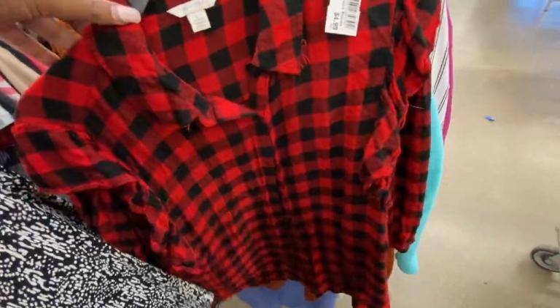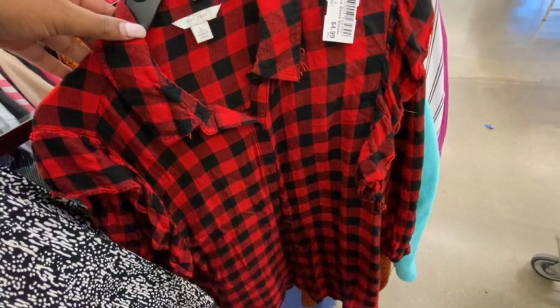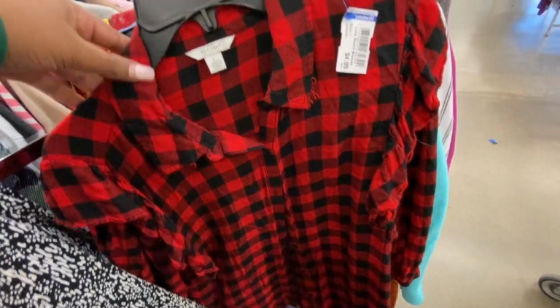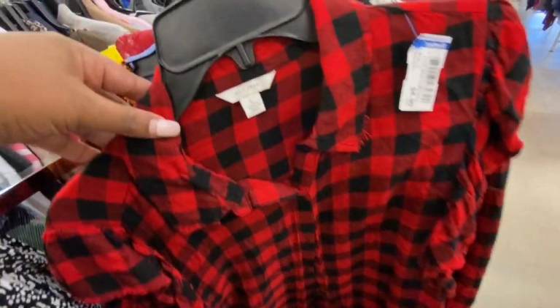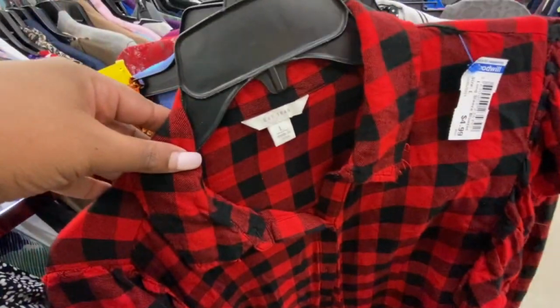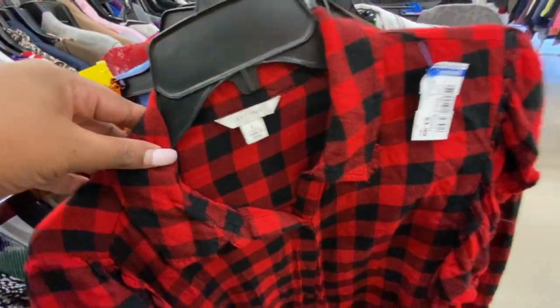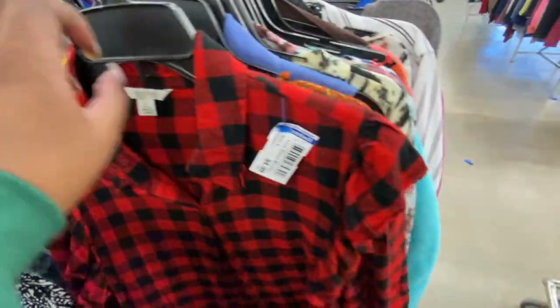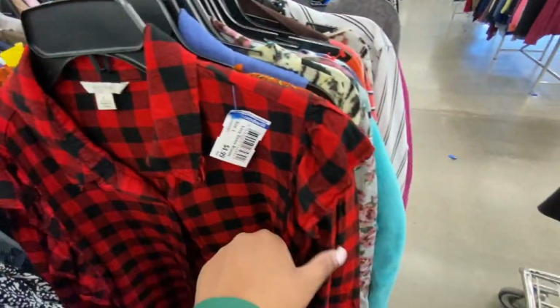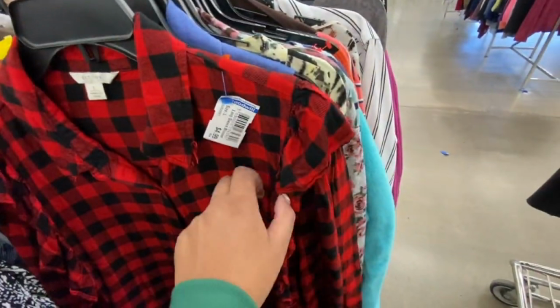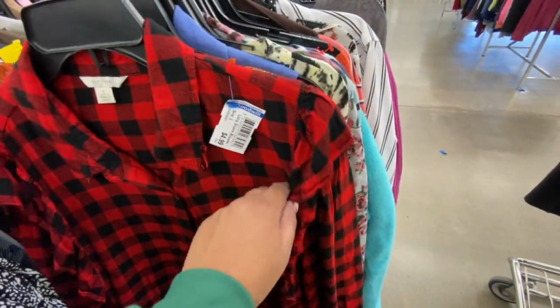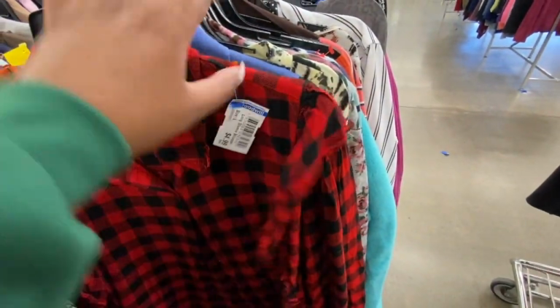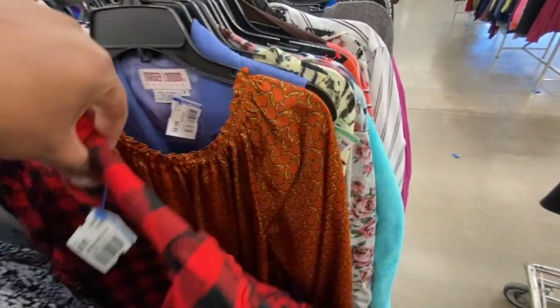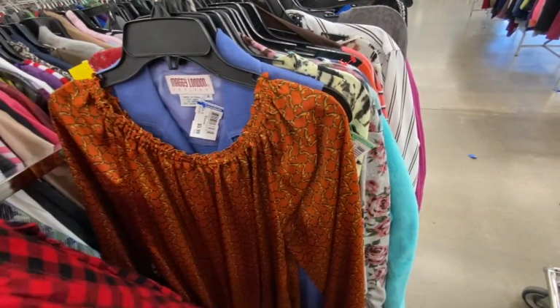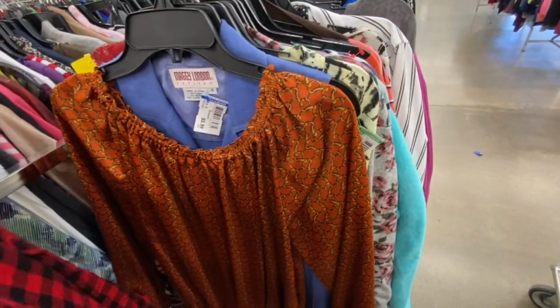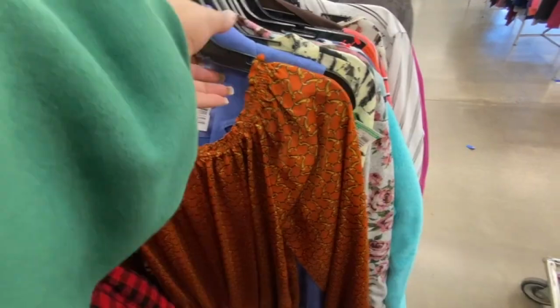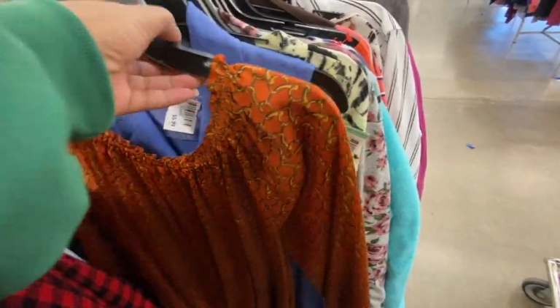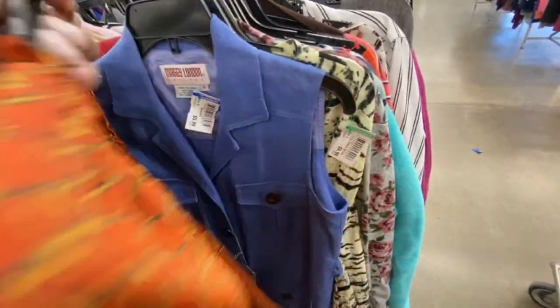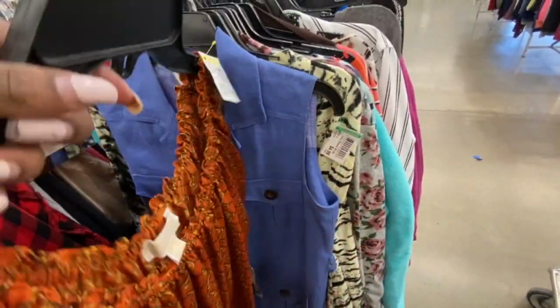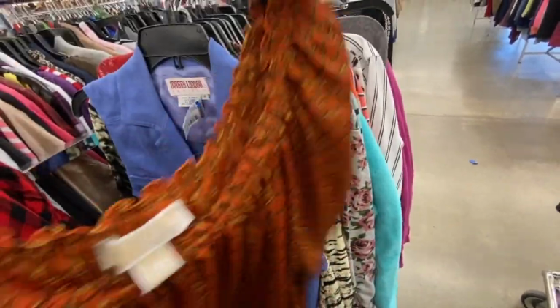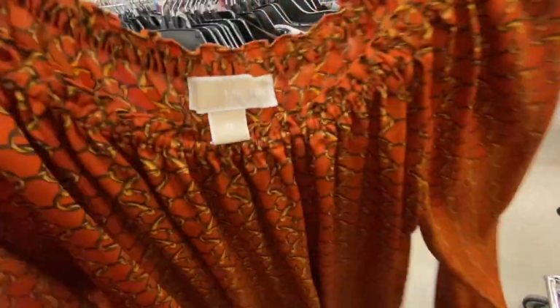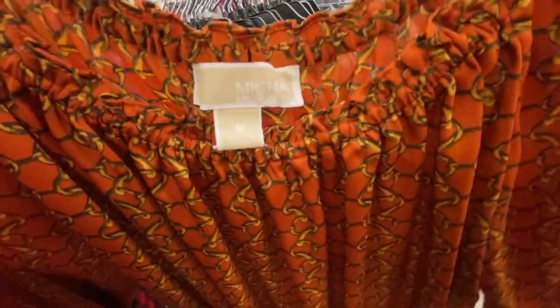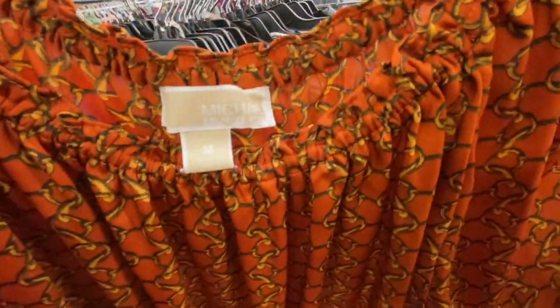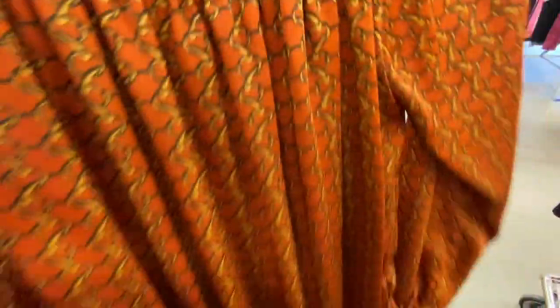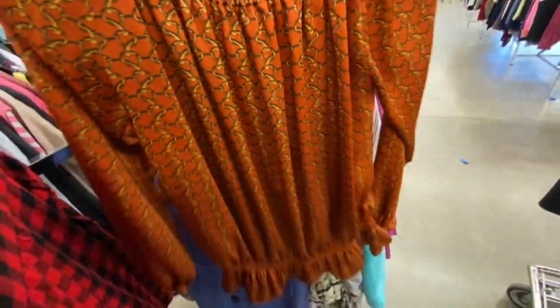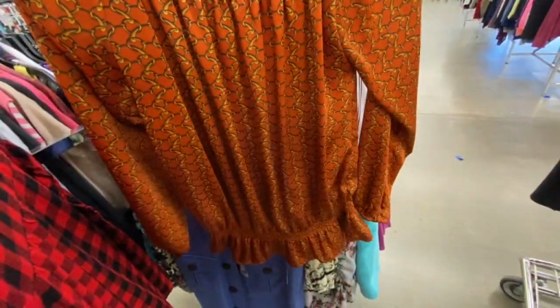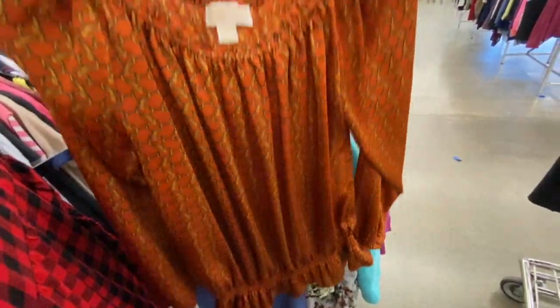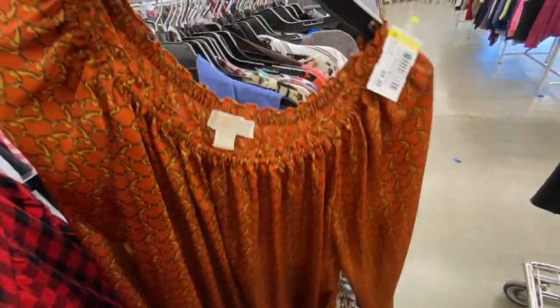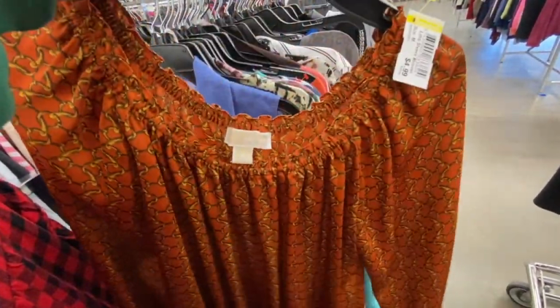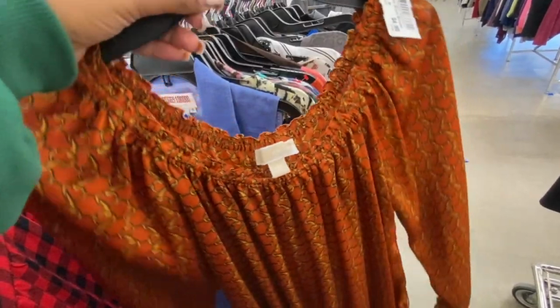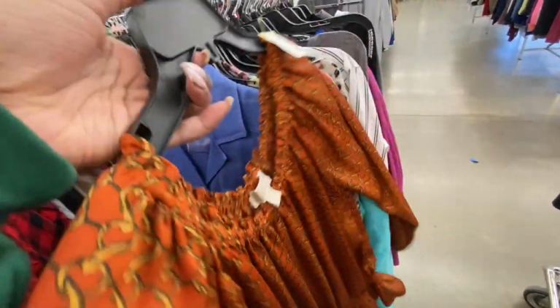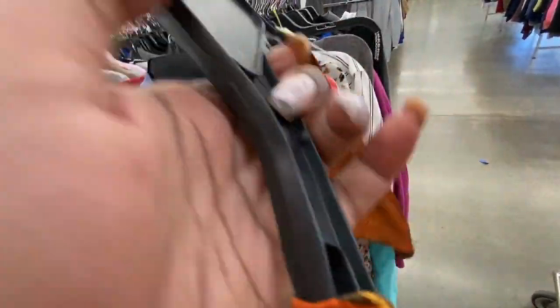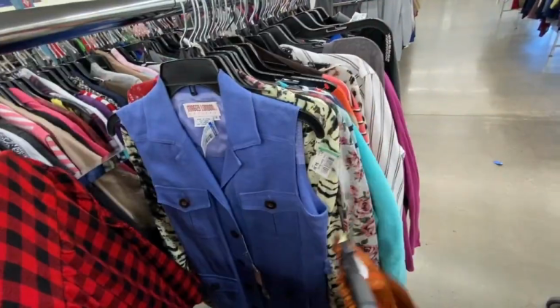Buffalo check with the little flouncy sleeves. This is — I should turn it around so you can see — a Michael Kors top, very resort wear feeling.